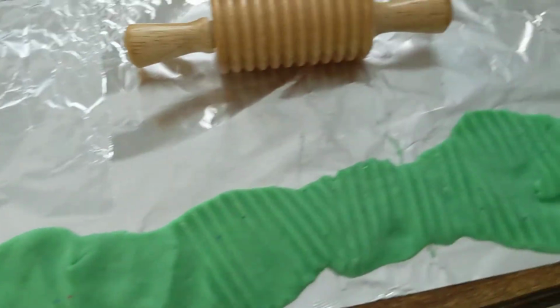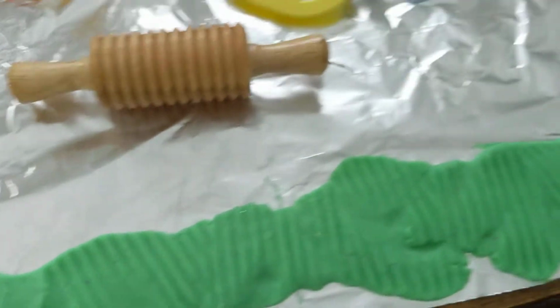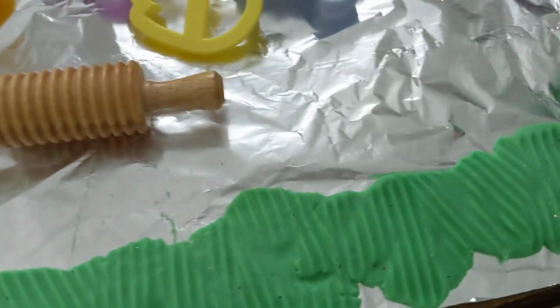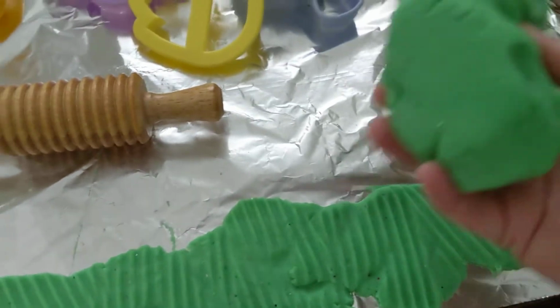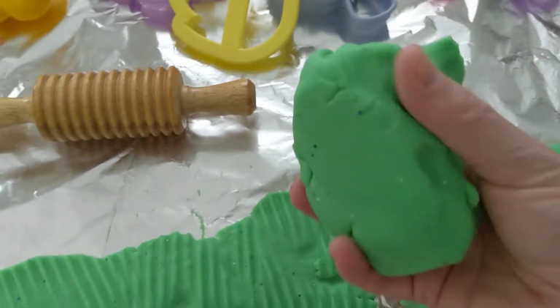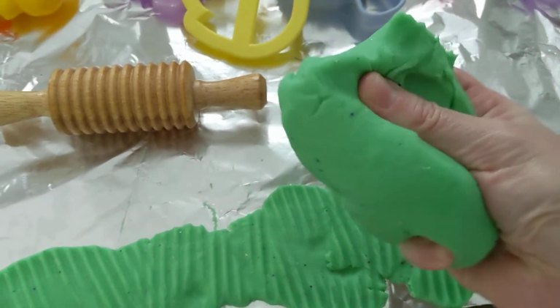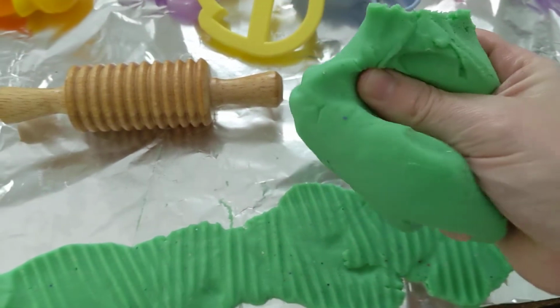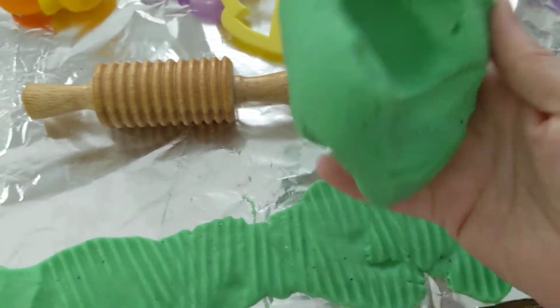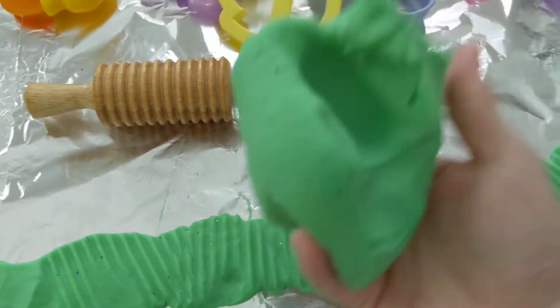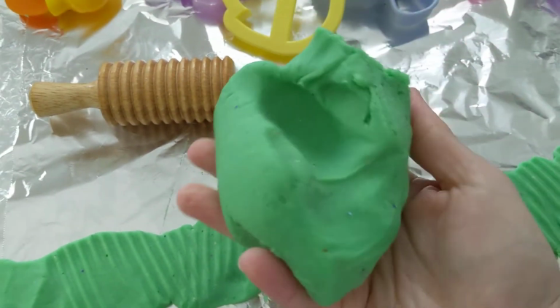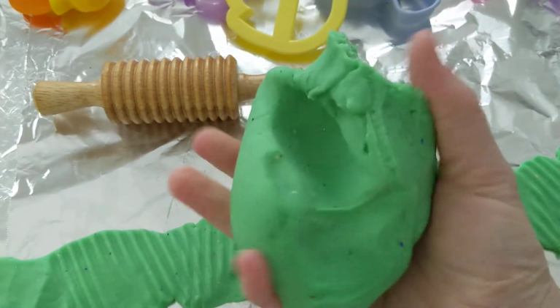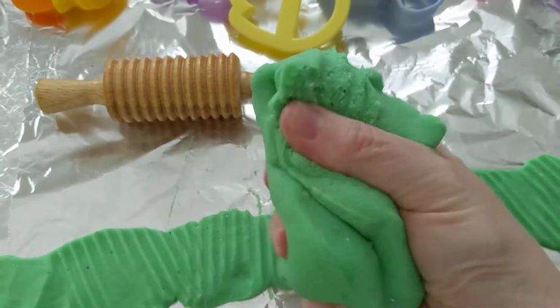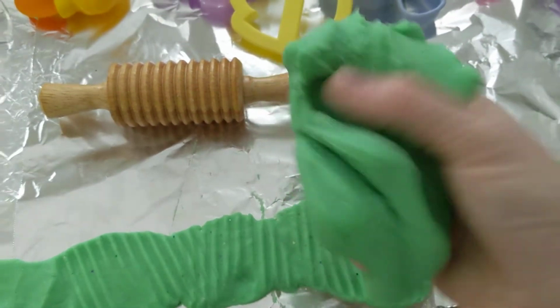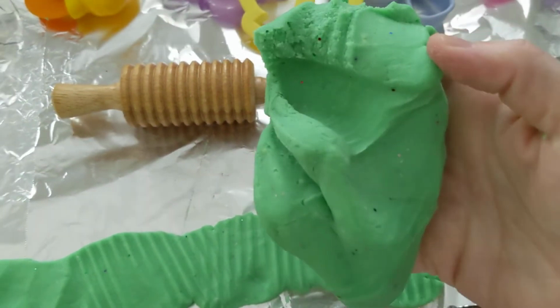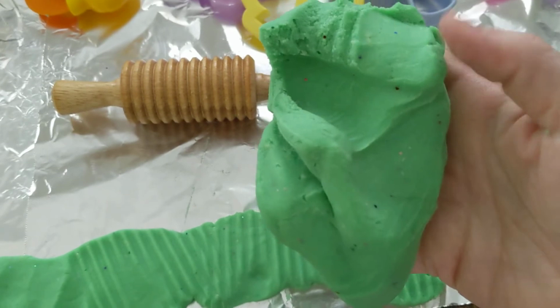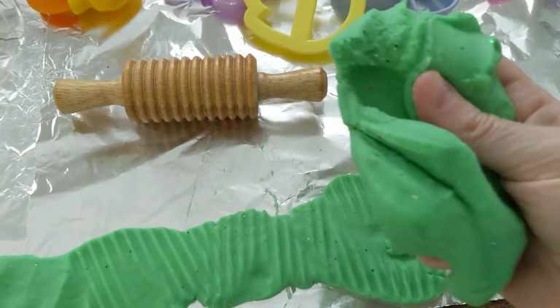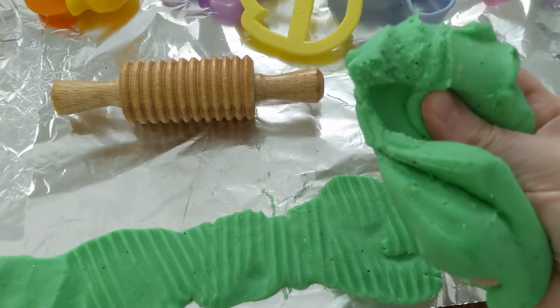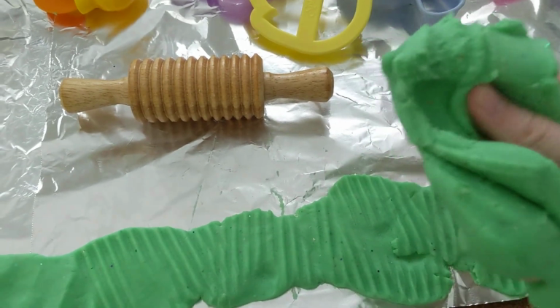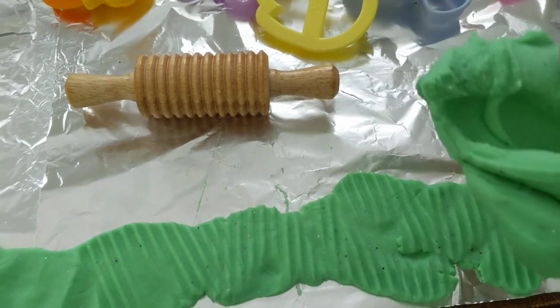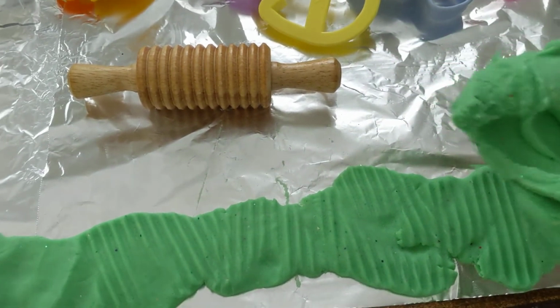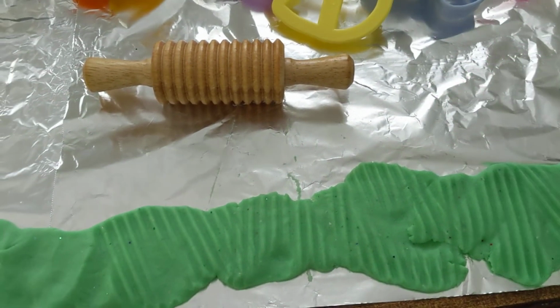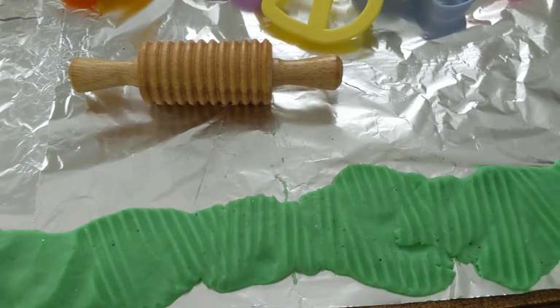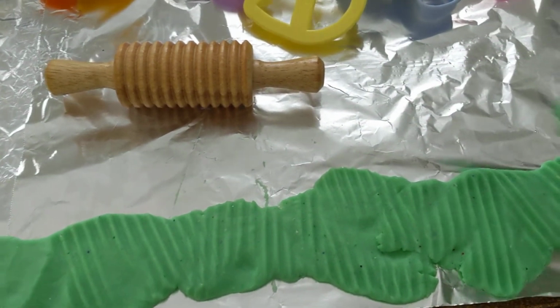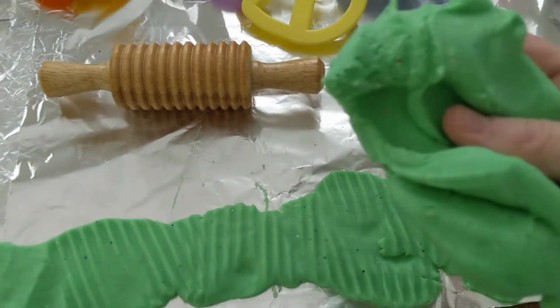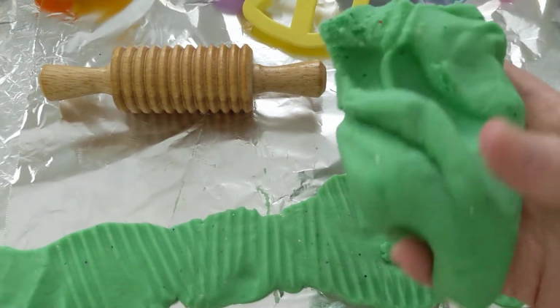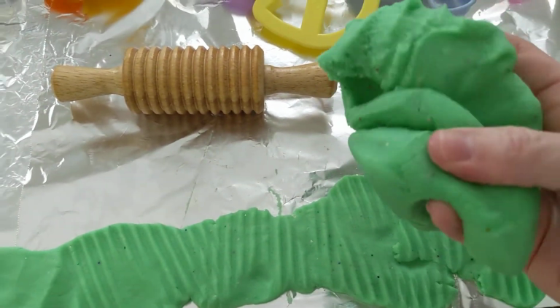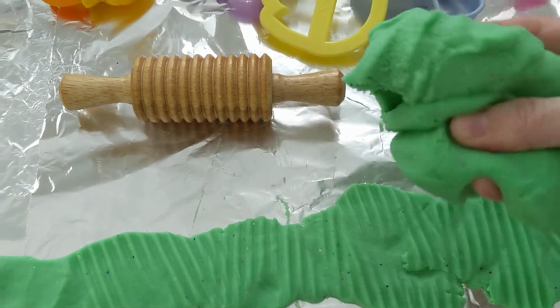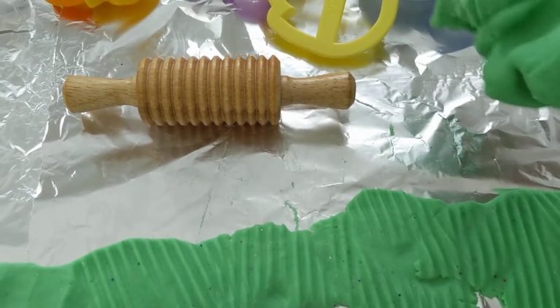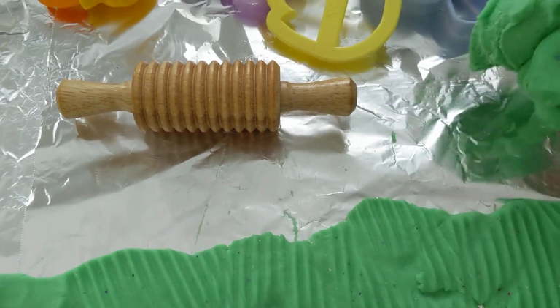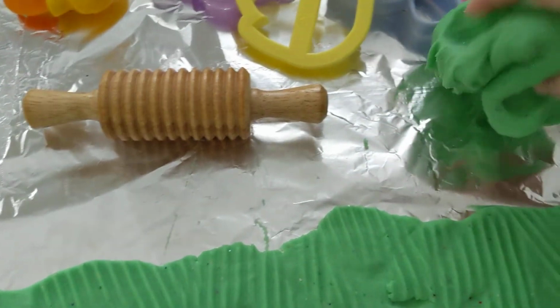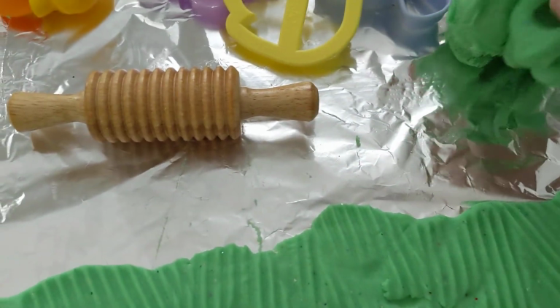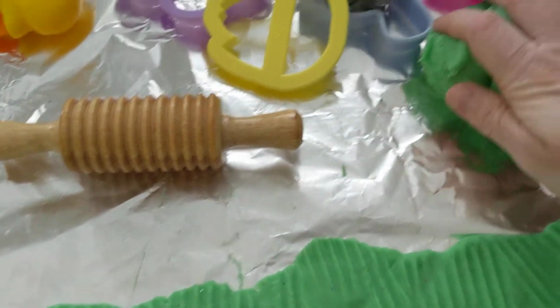And then we have a ball left over of the green — see how soft it still is? The ball left over of the green we can make leaves and stems, or we can make our grass thicker if we want, but it gives us lots of options of what we can do.